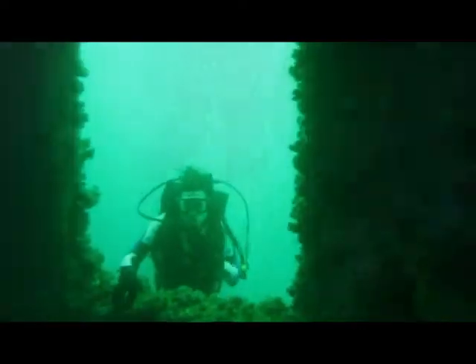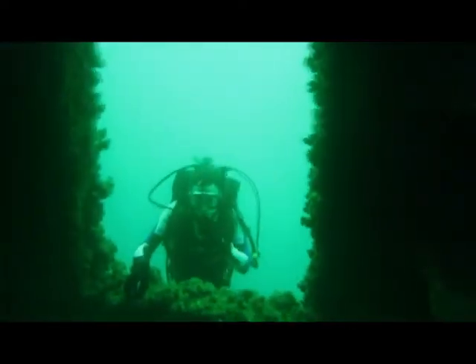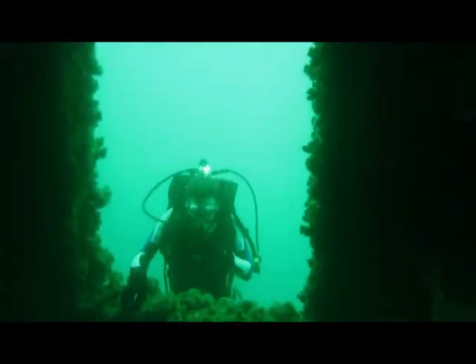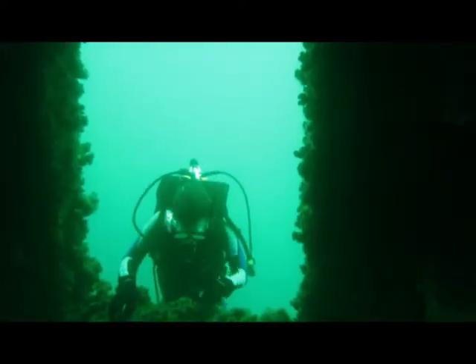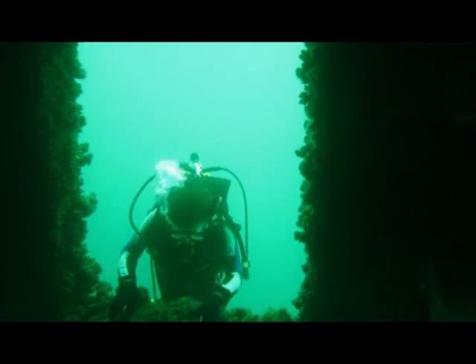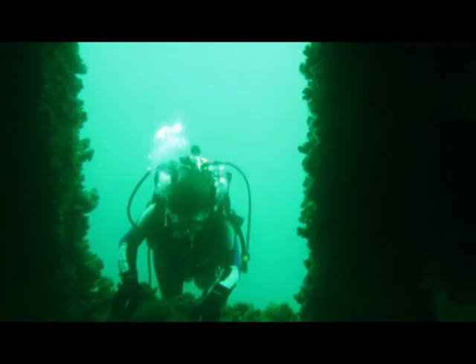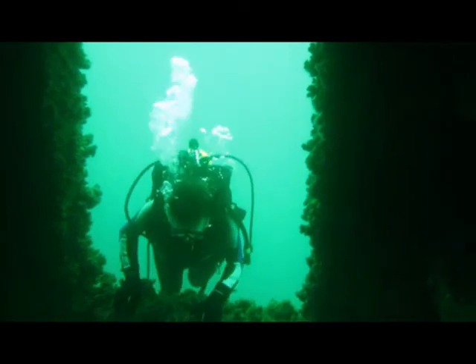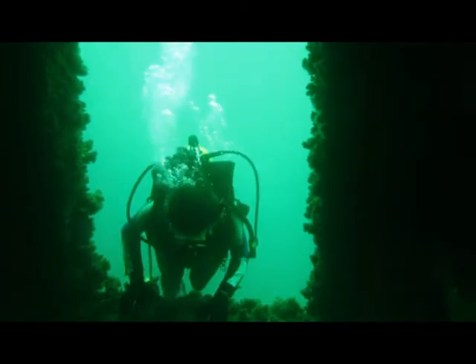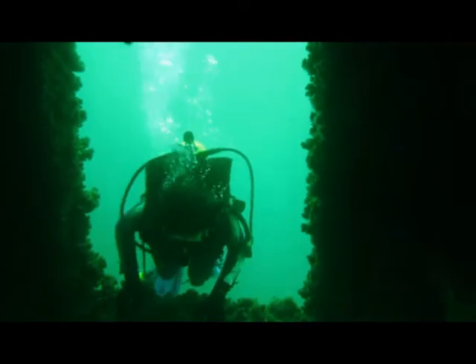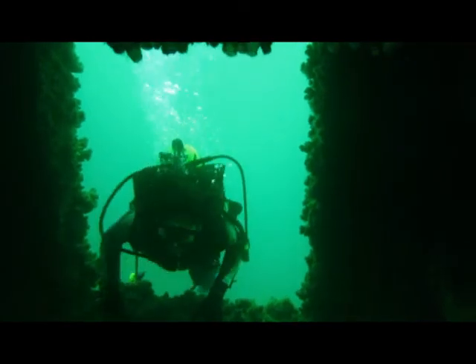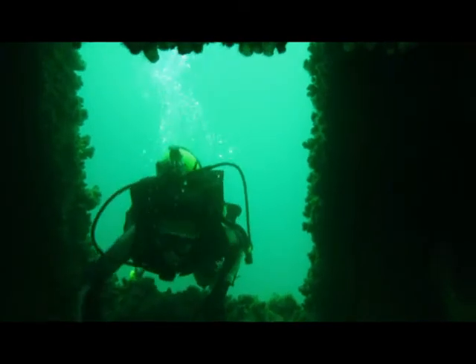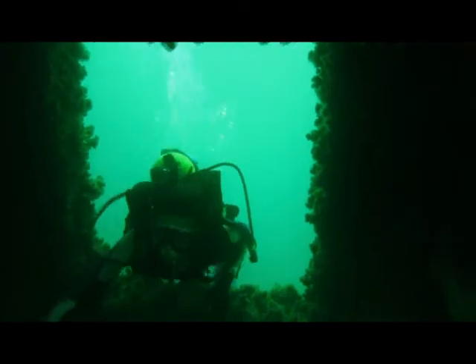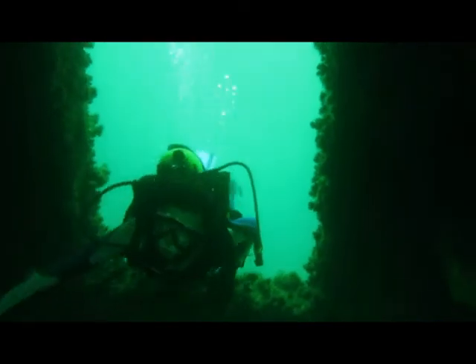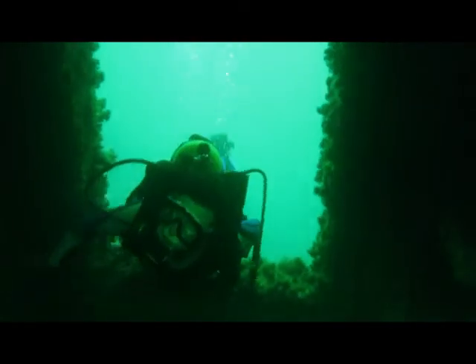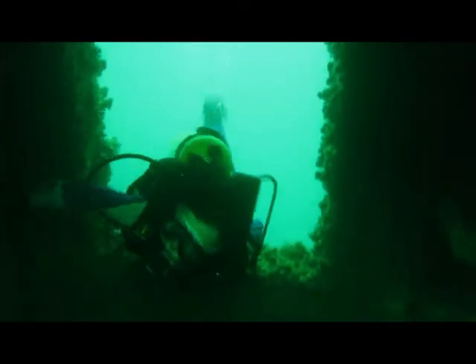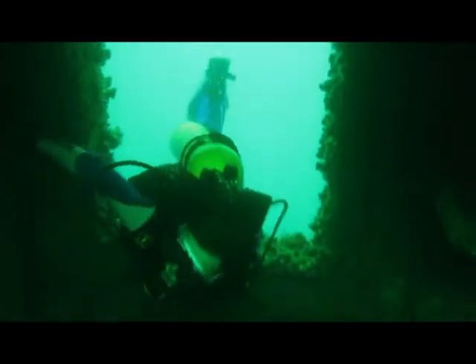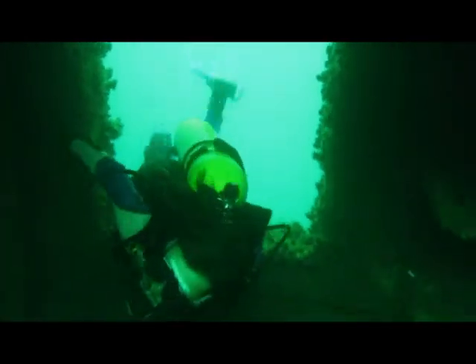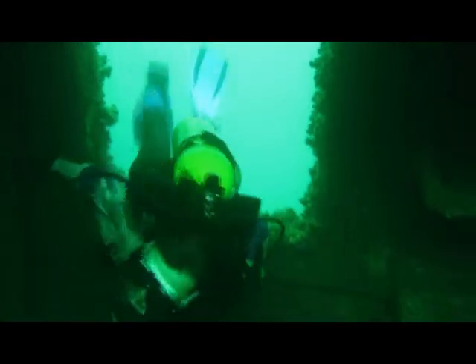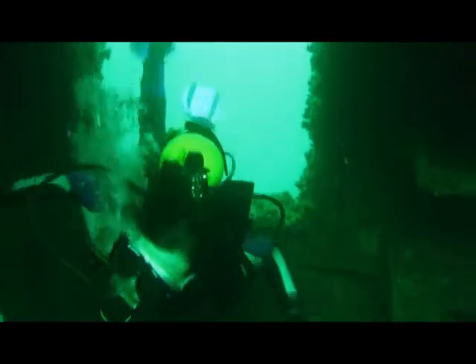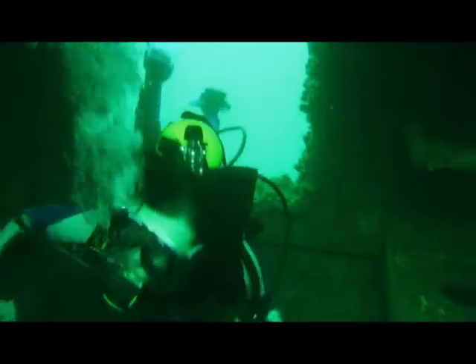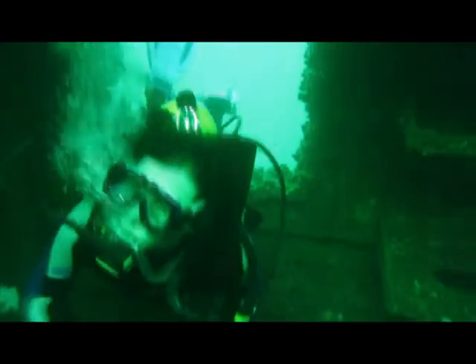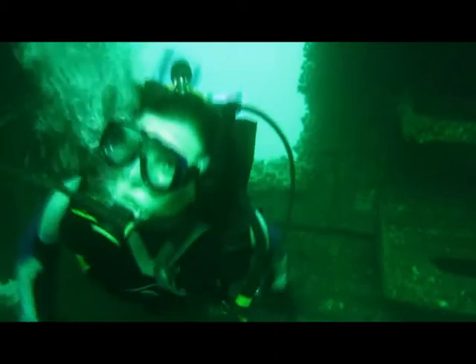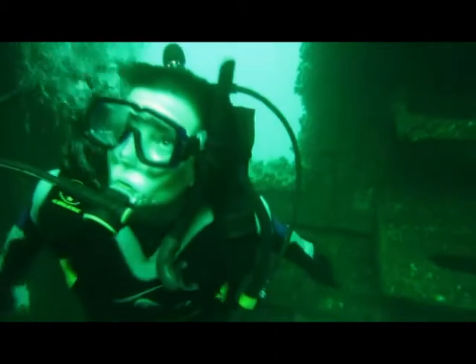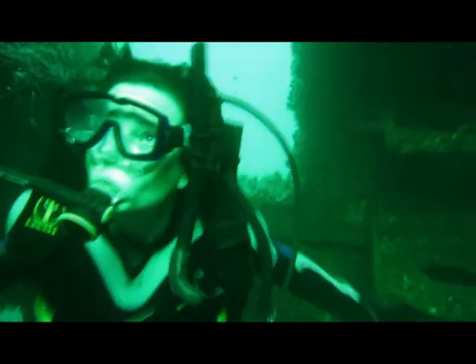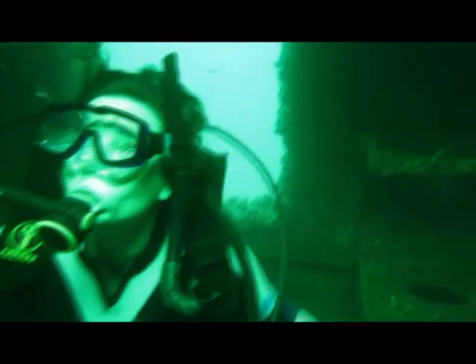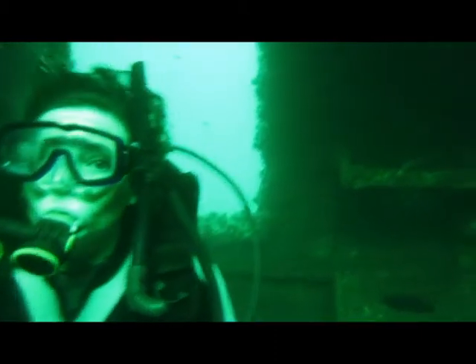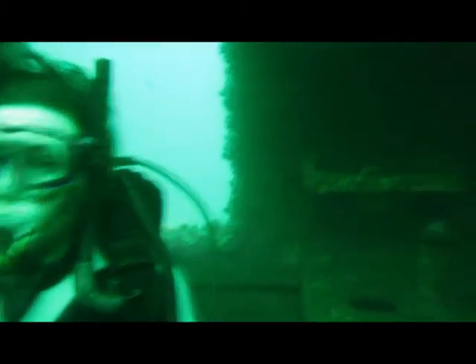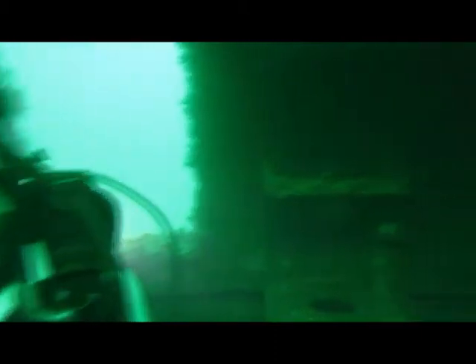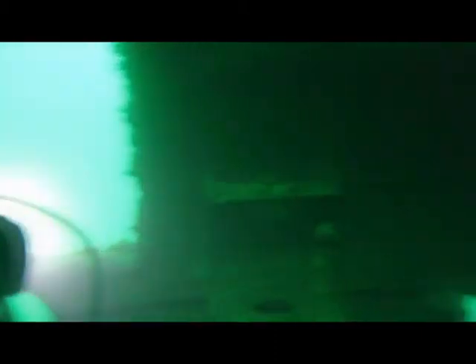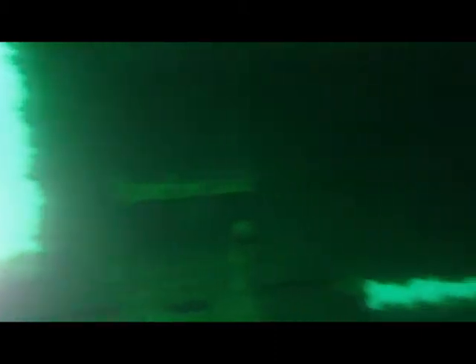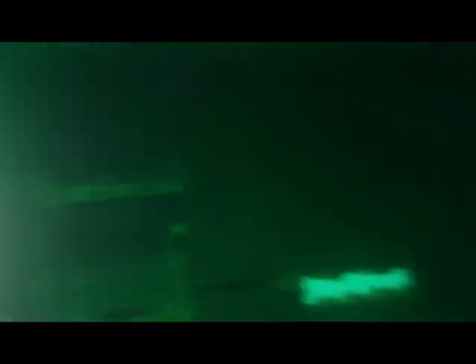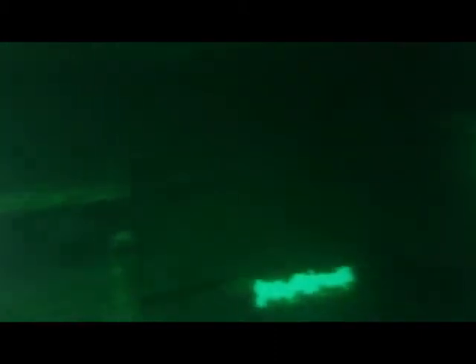Holes have been cut along the length of its 135-meter-long hull, so it's easy to swim through and explore the bridge, the engine rooms and hangars without fear of becoming trapped.